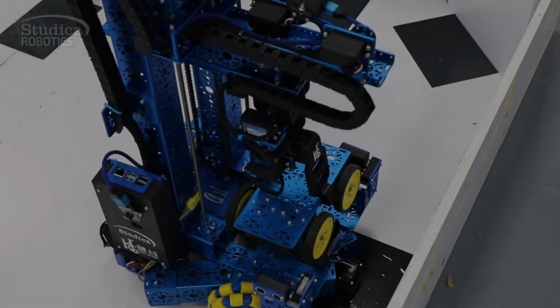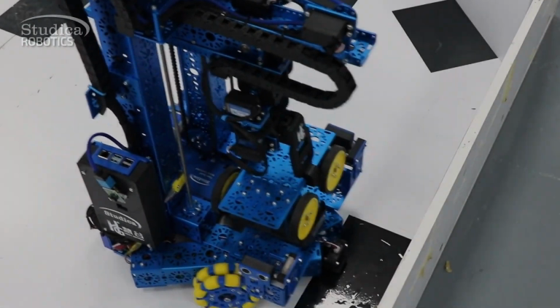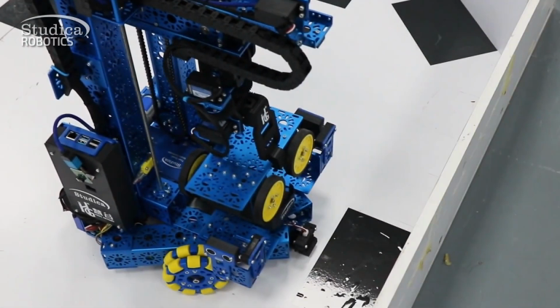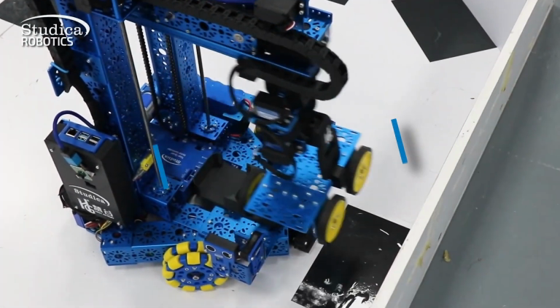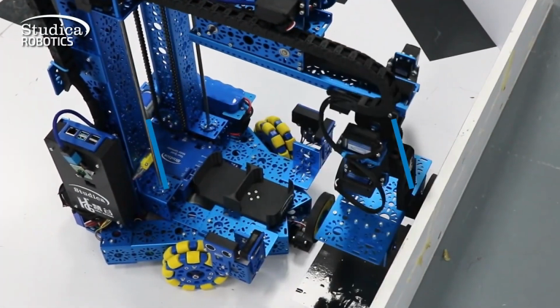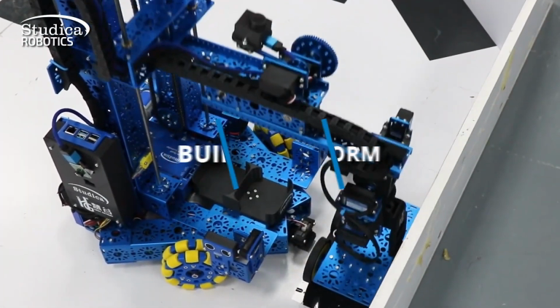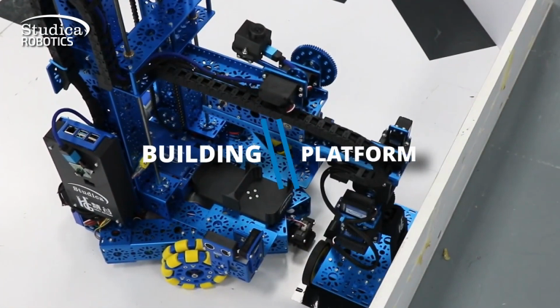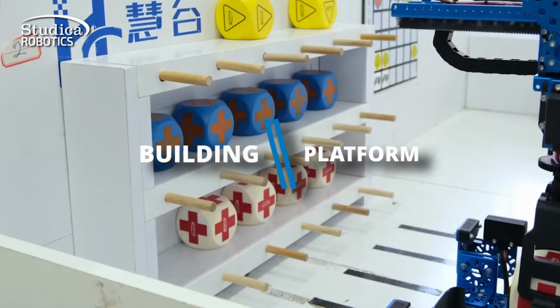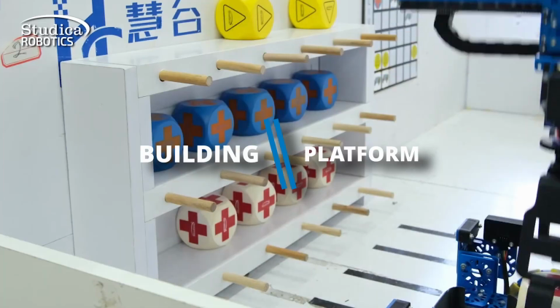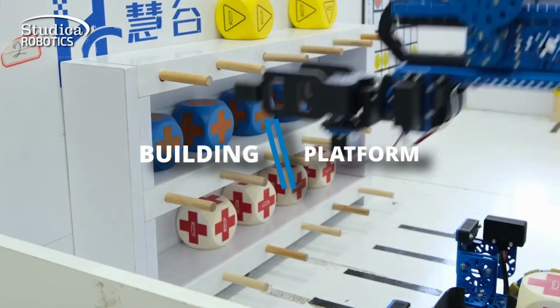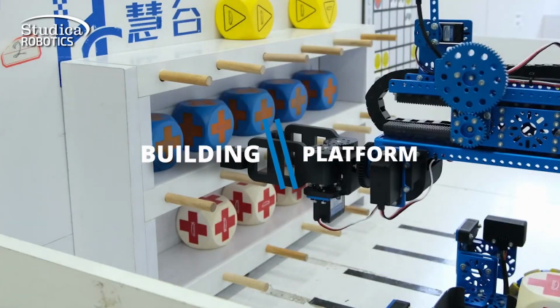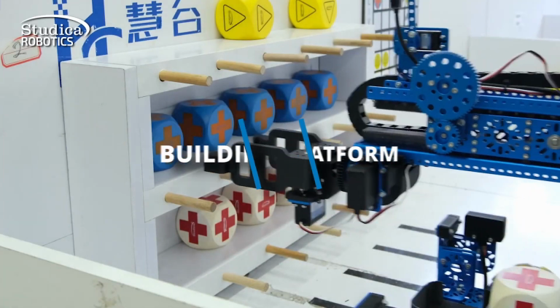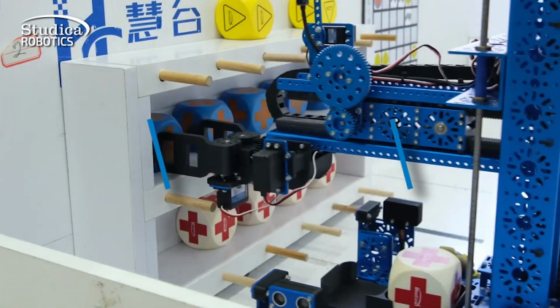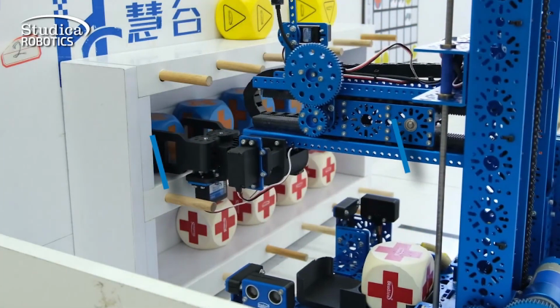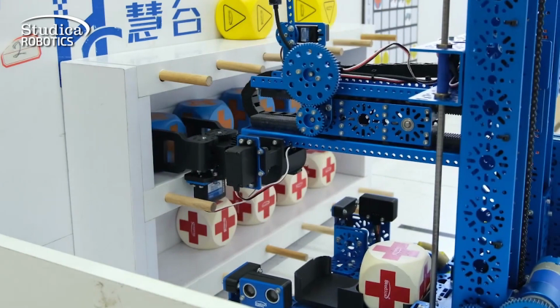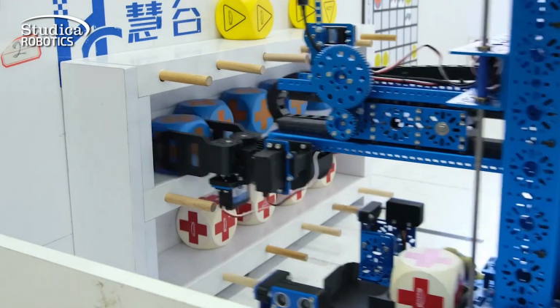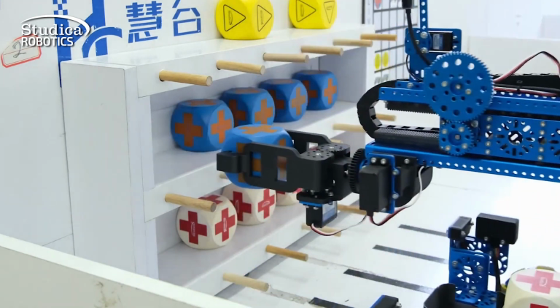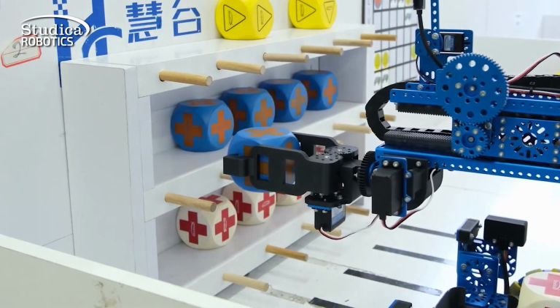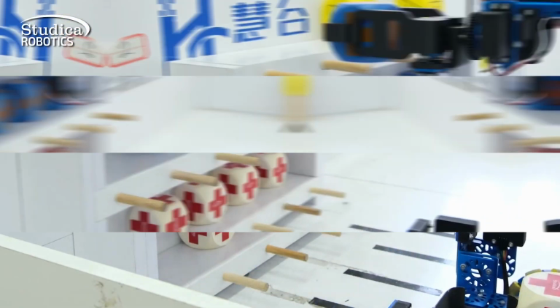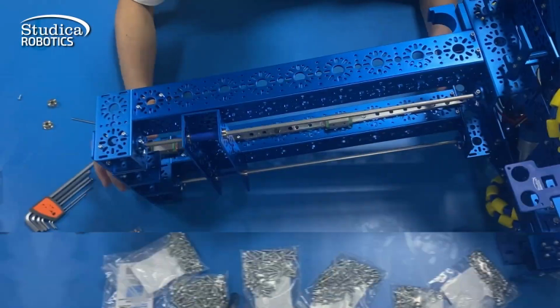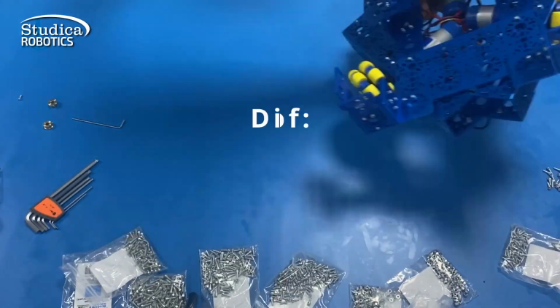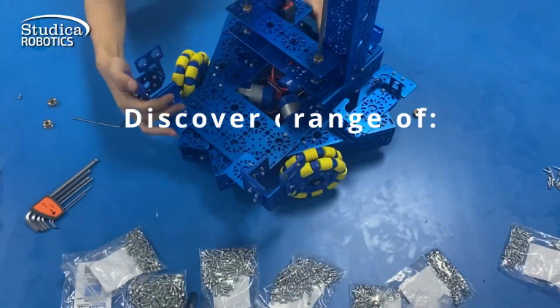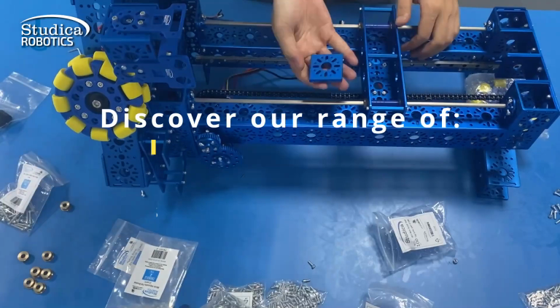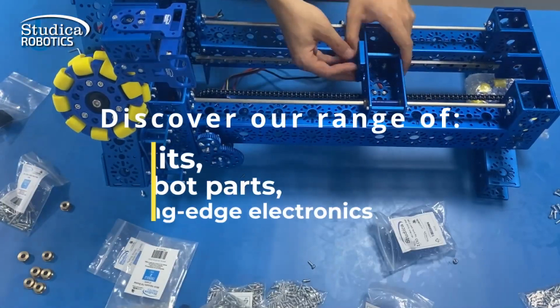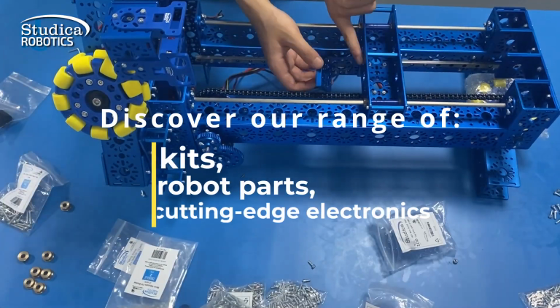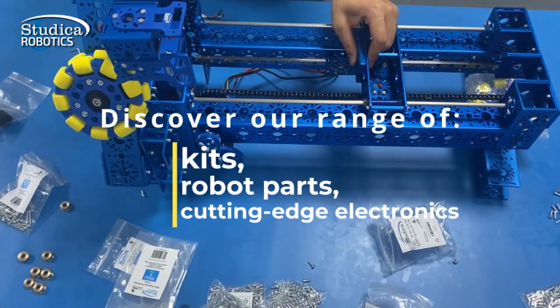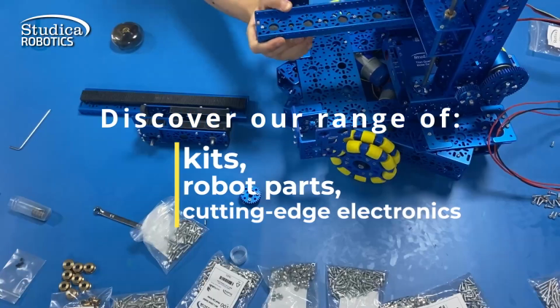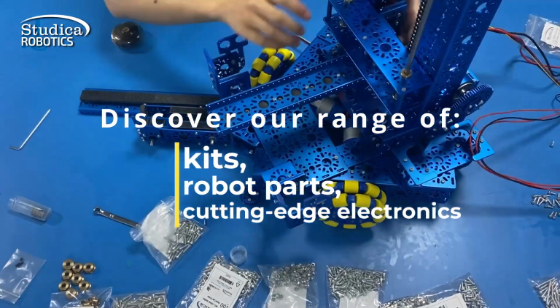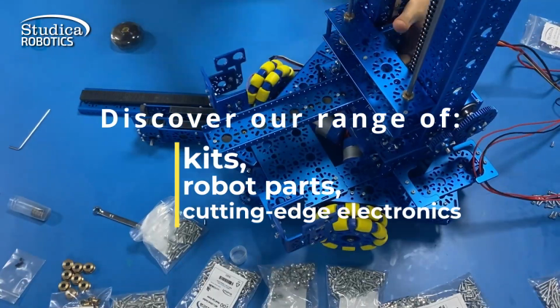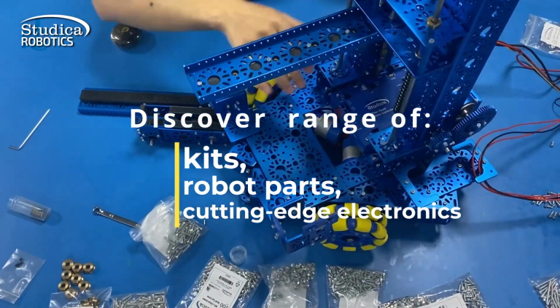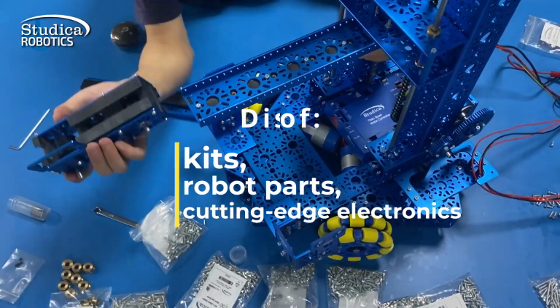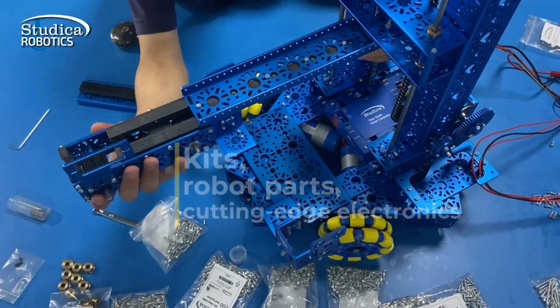Studica Robotics offers an excellent building platform for classrooms and robotics competitions. Discover our range of kits, robot parts, and cutting-edge electronics.